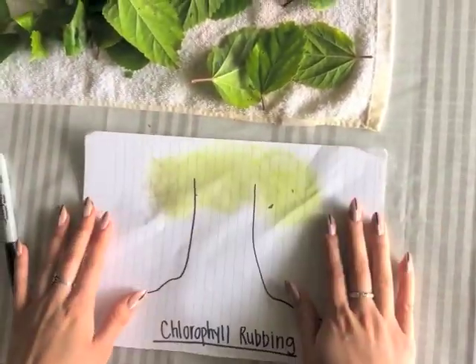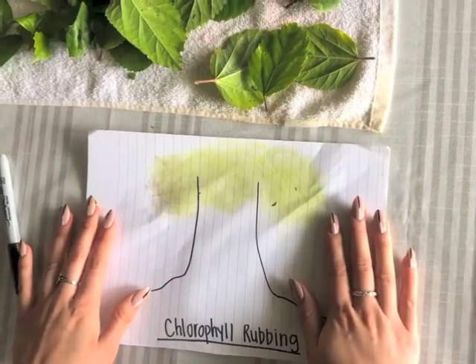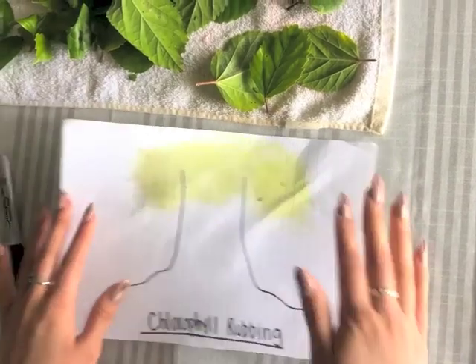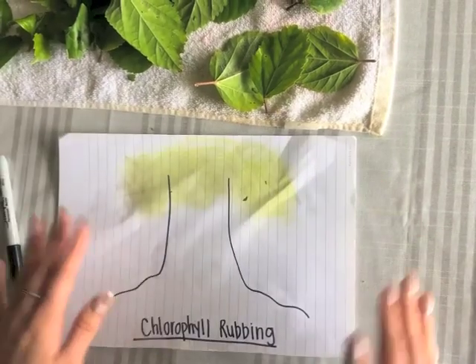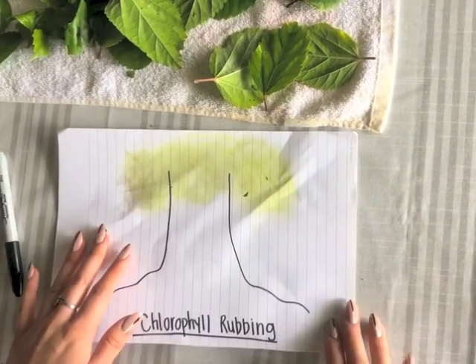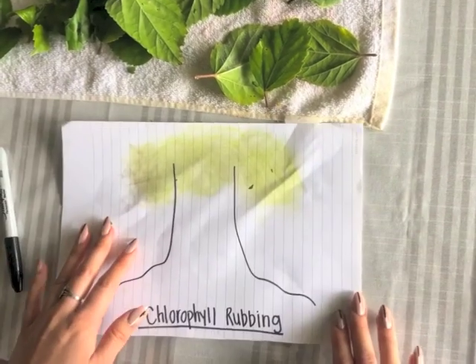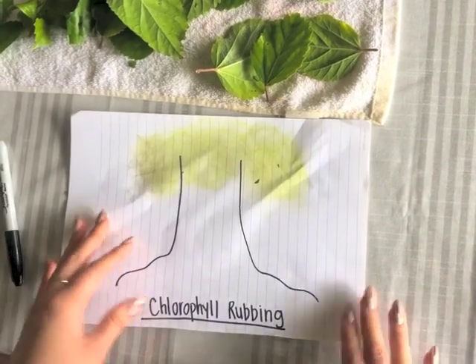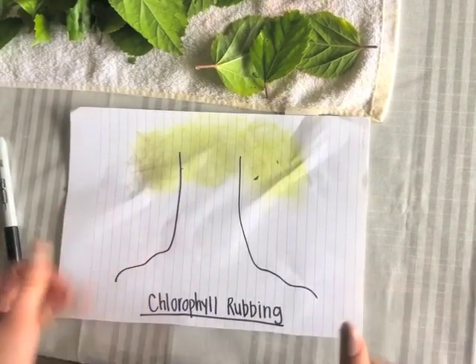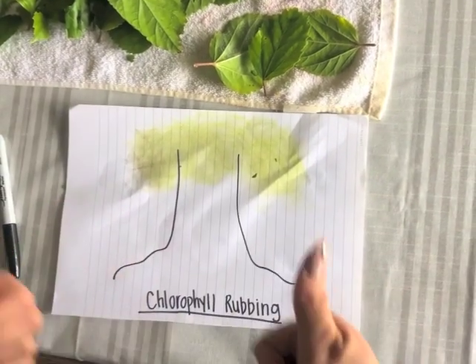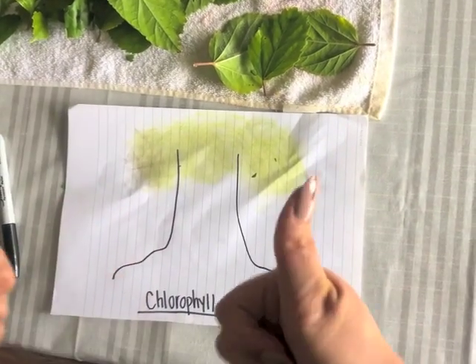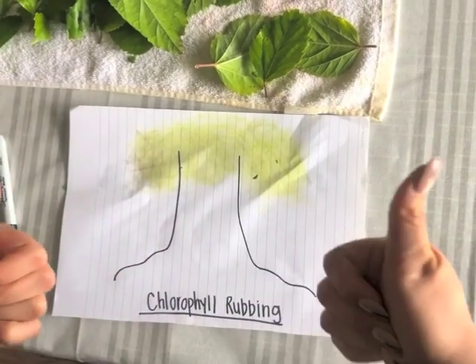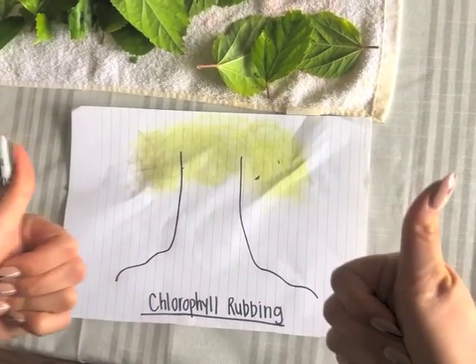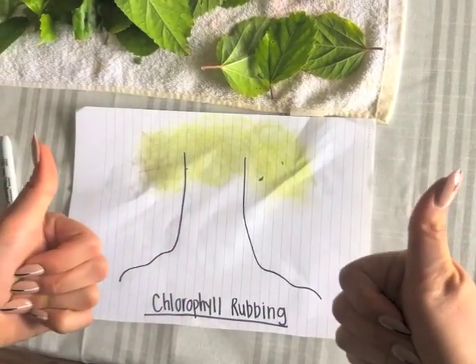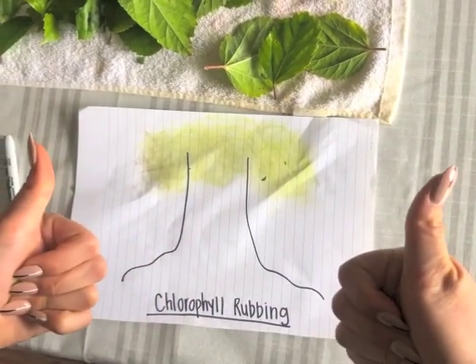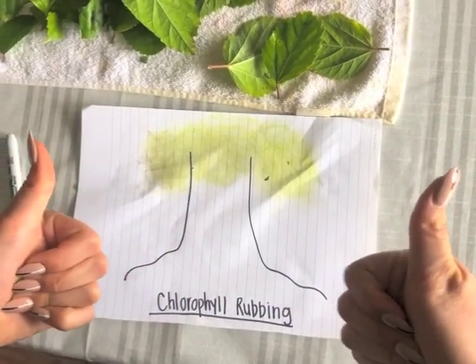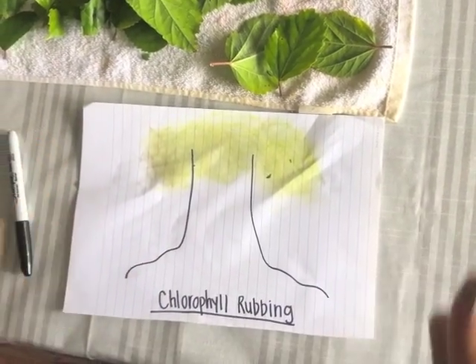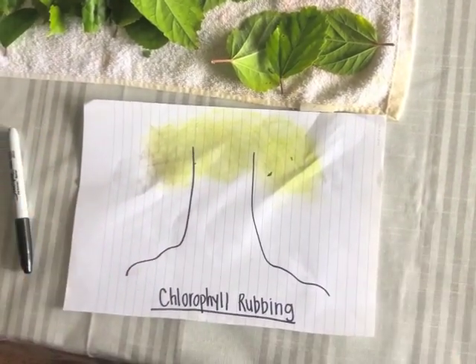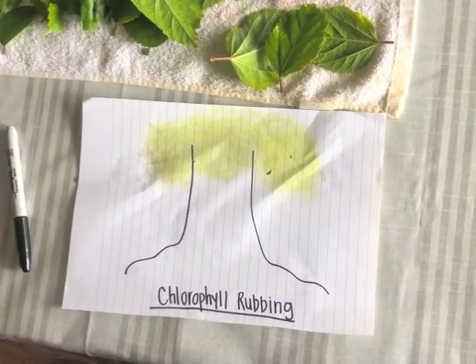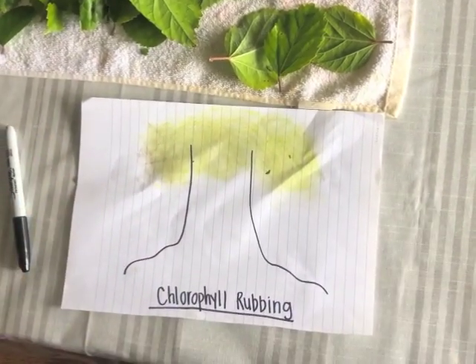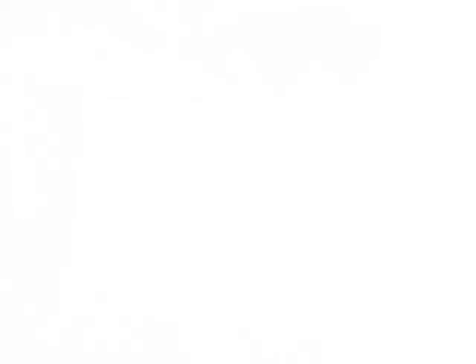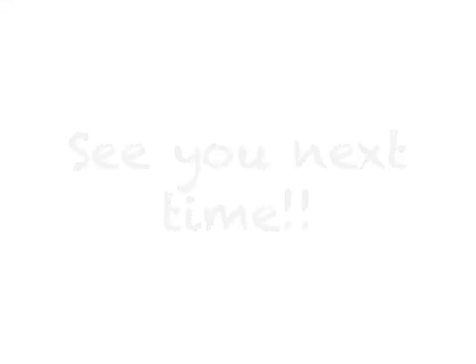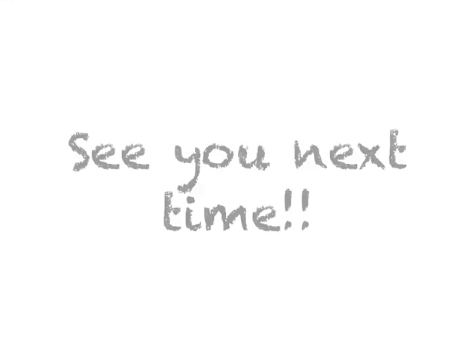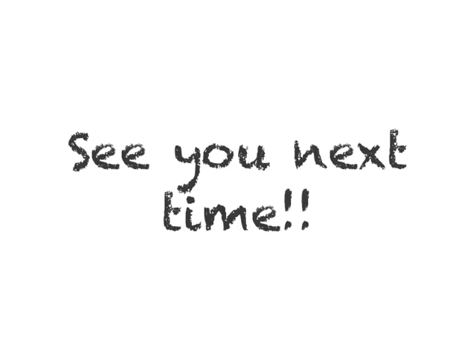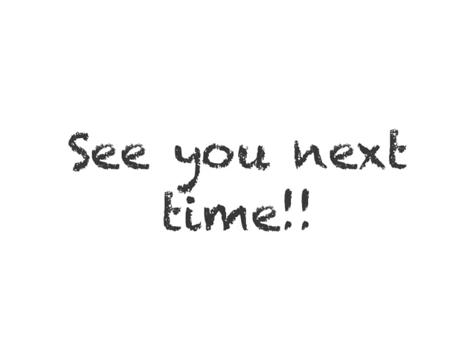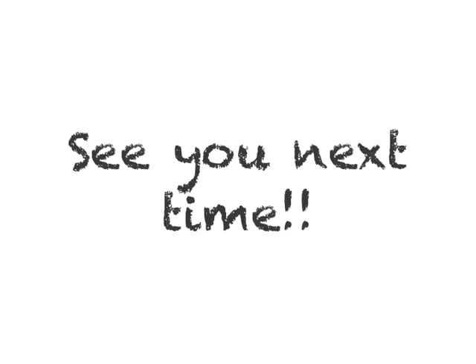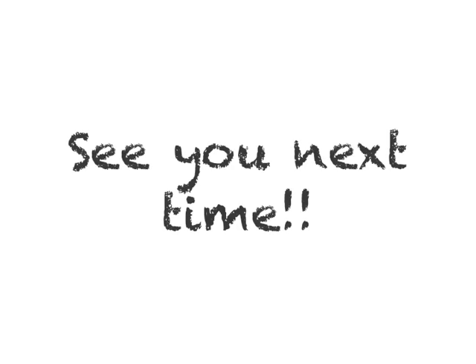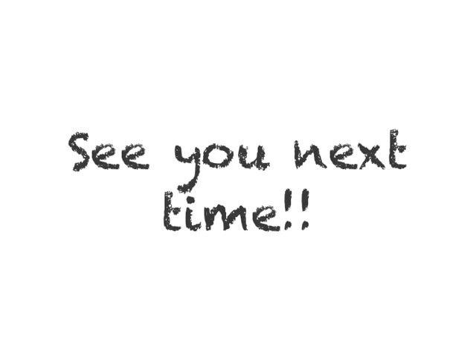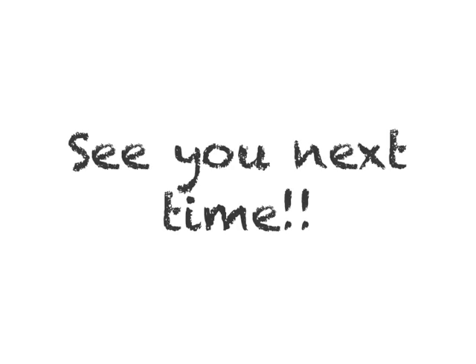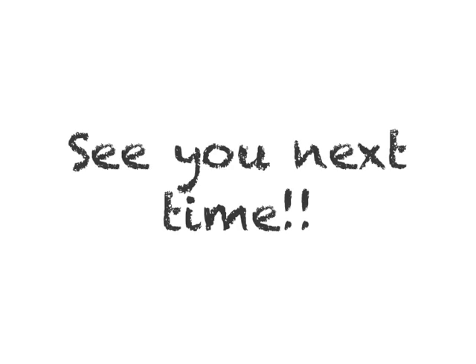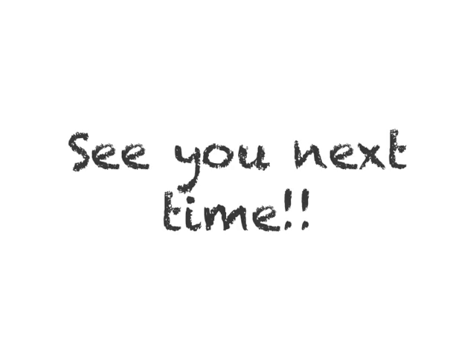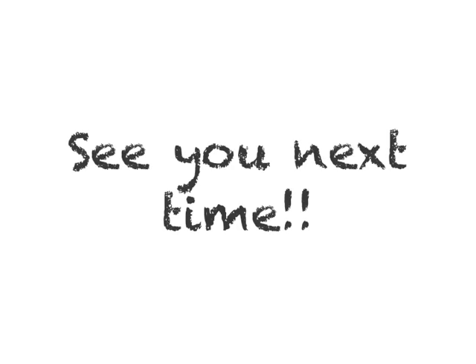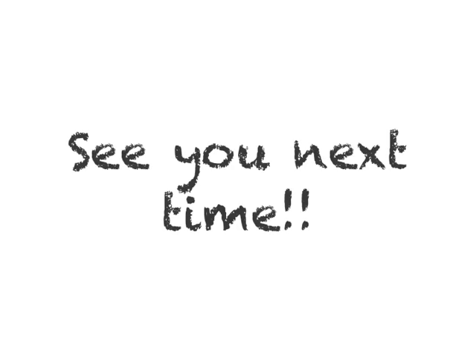And that's our chlorophyll rubbing activity! You can add more color, anything you'd like — get creative!